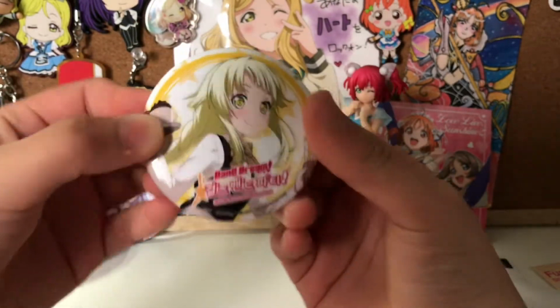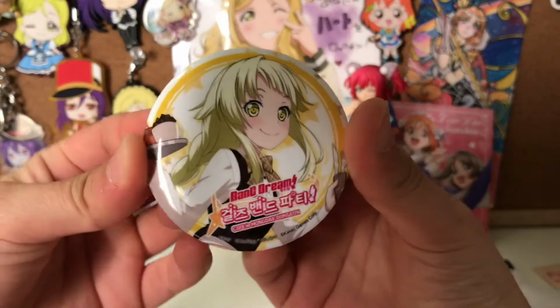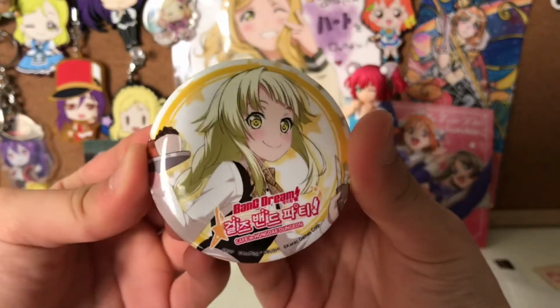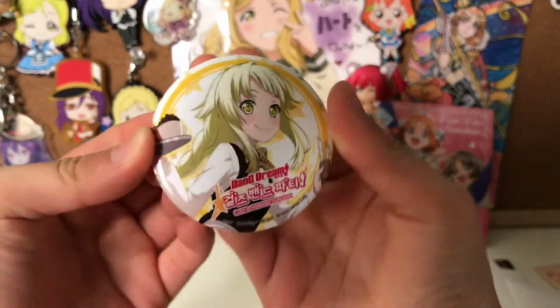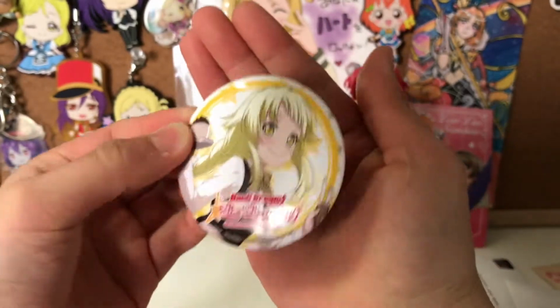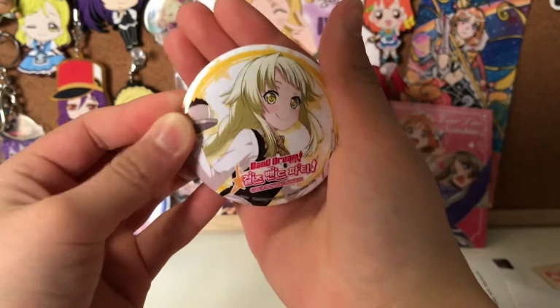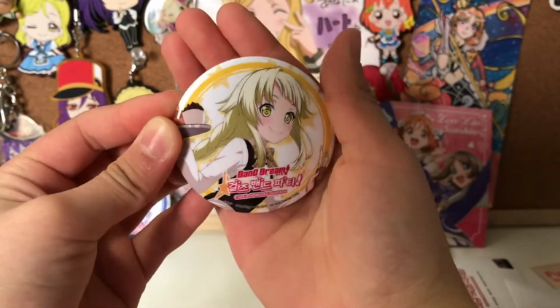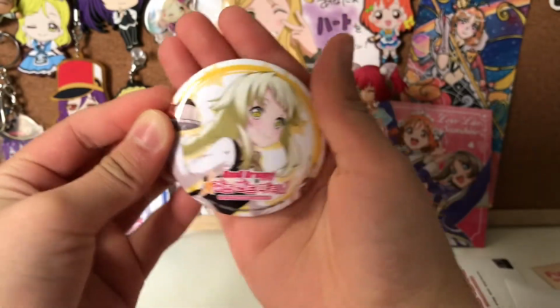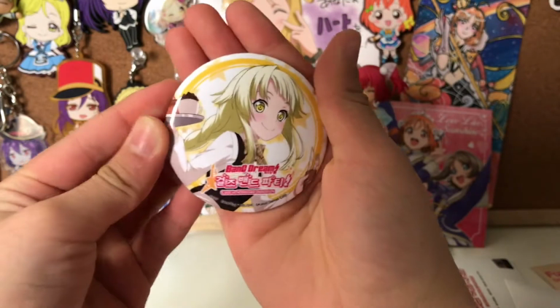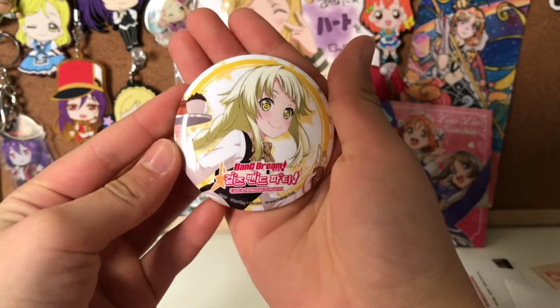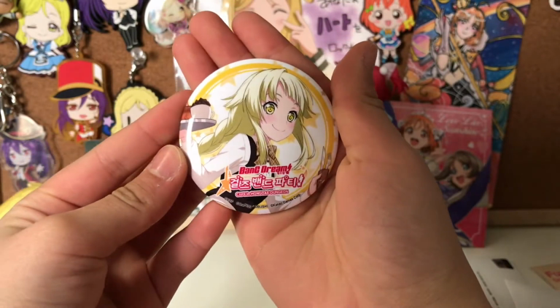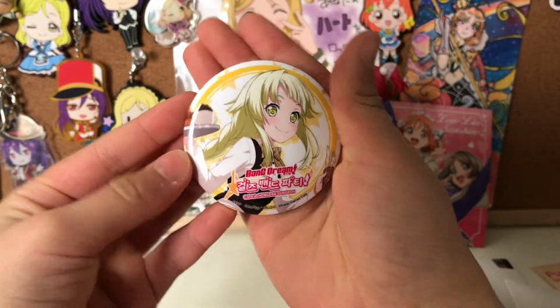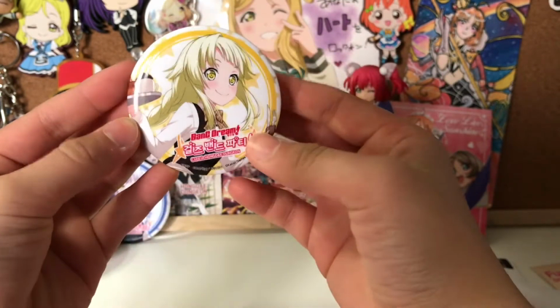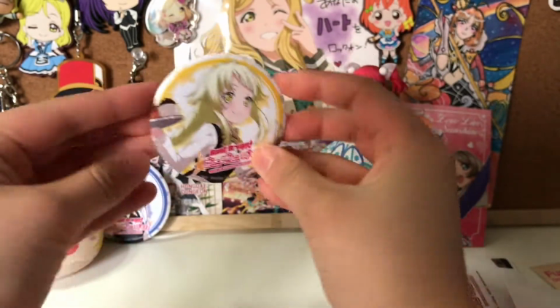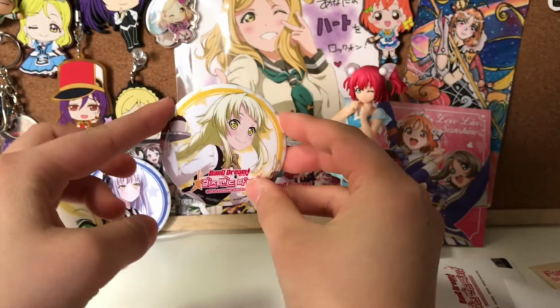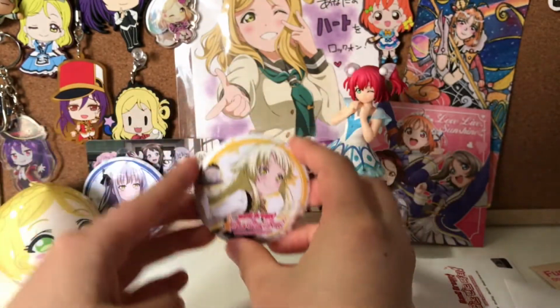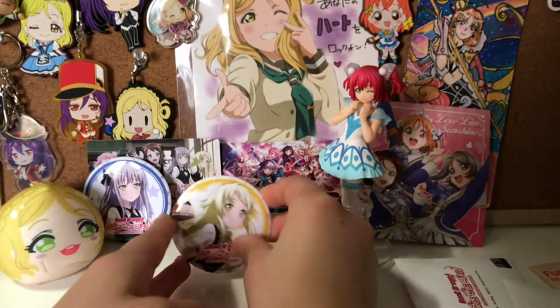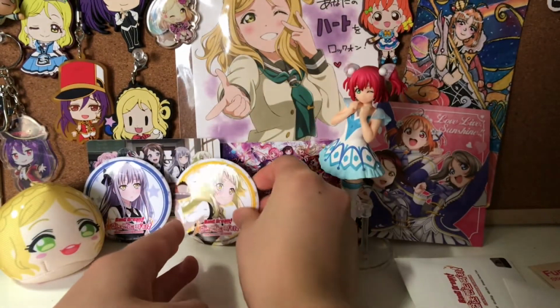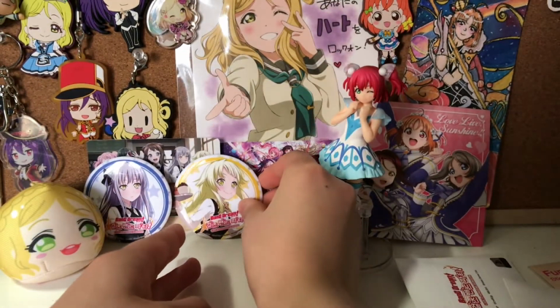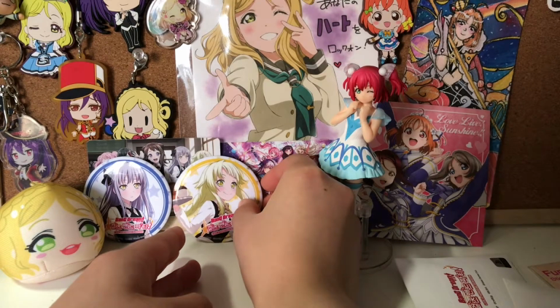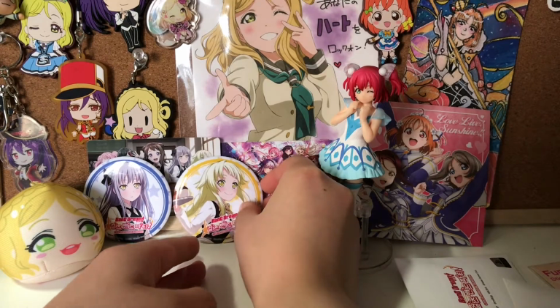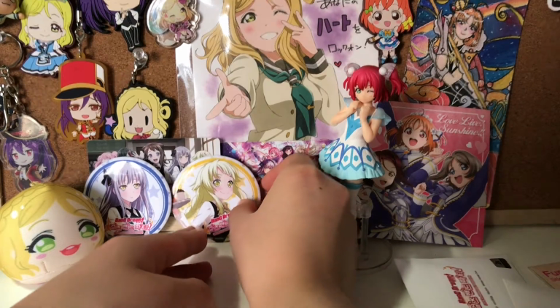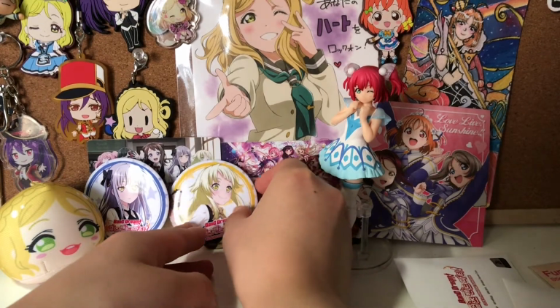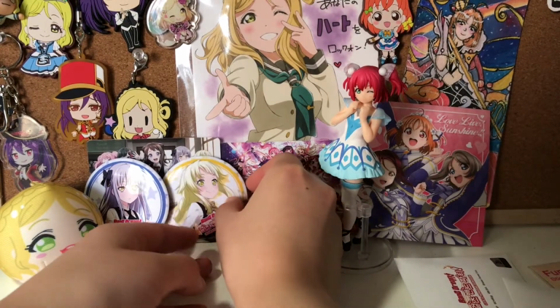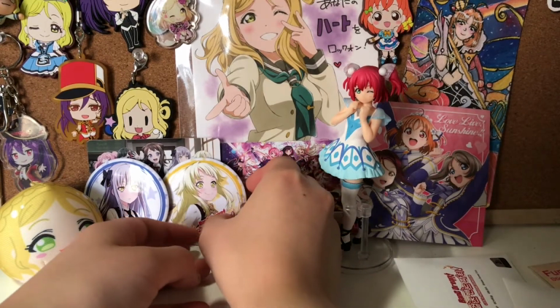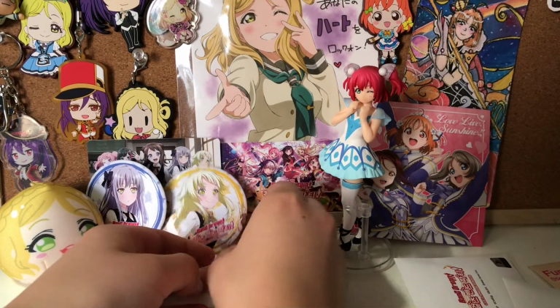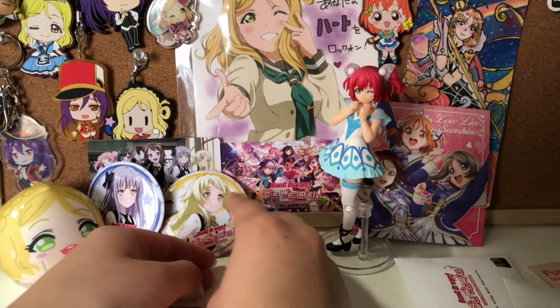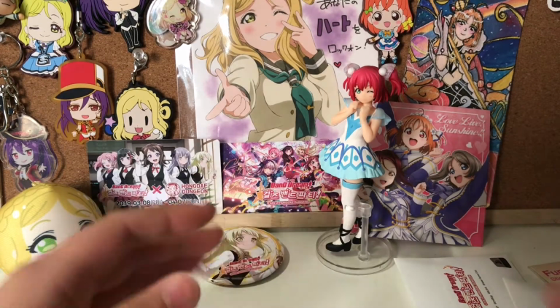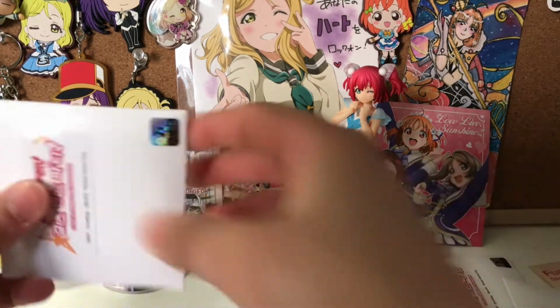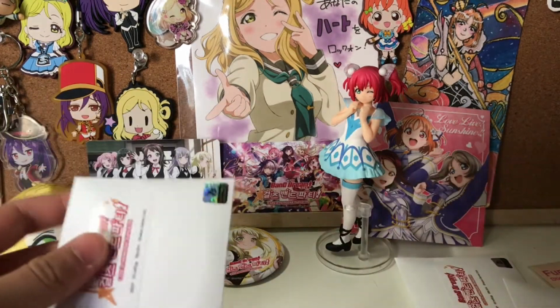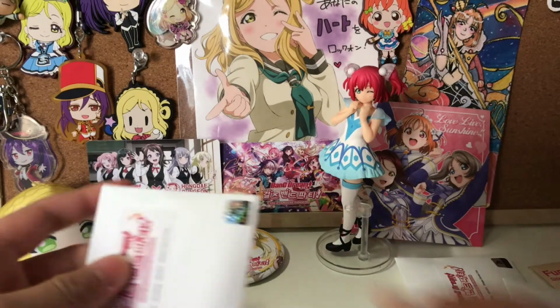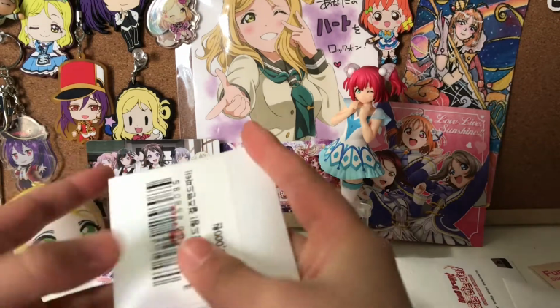Oh my gosh! Yay, we got Kokoro! She's so cute — I absolutely love this. So that's two out of the five possible designs already.